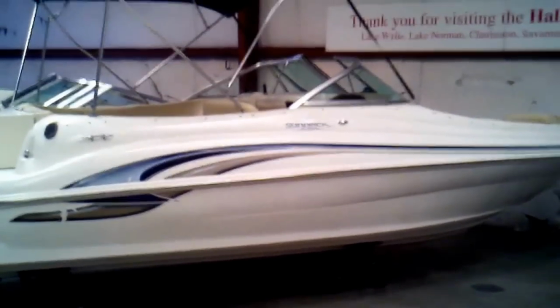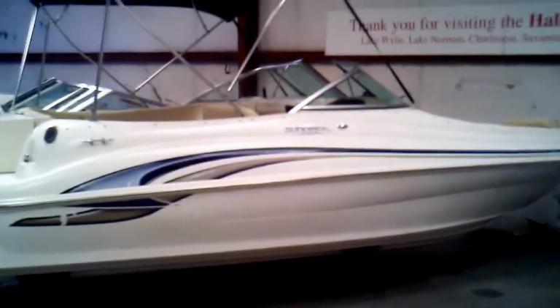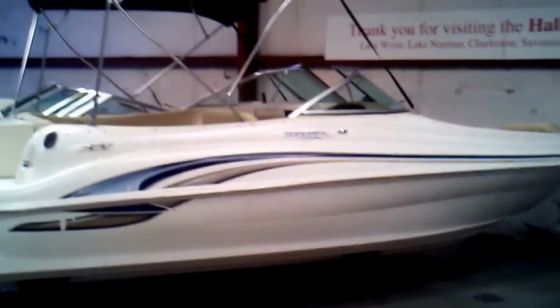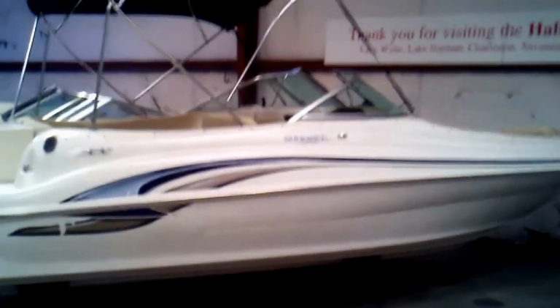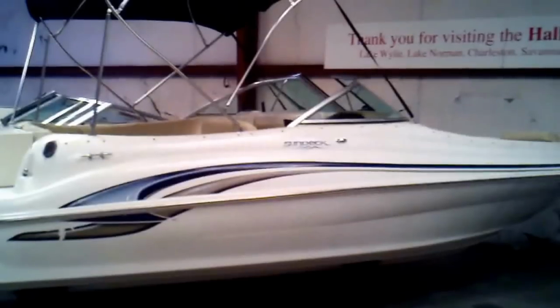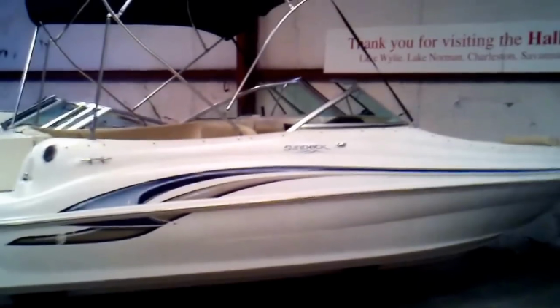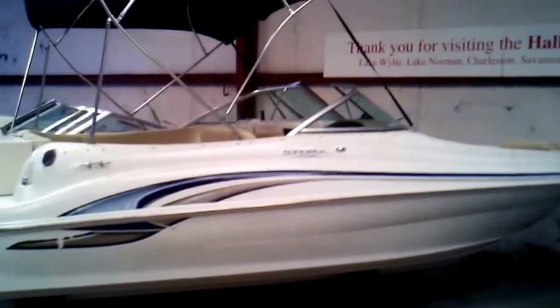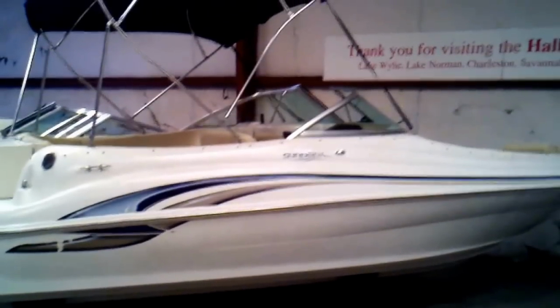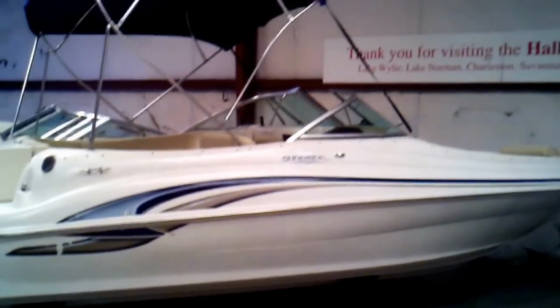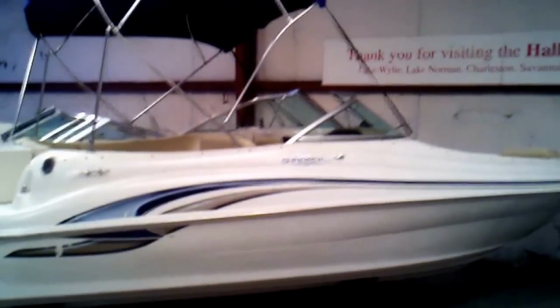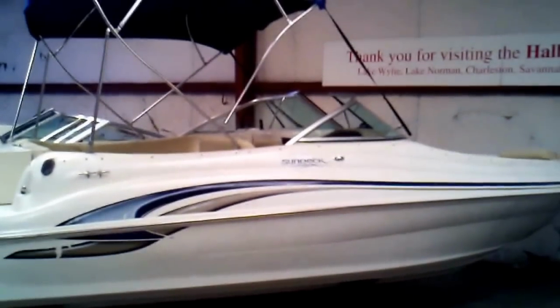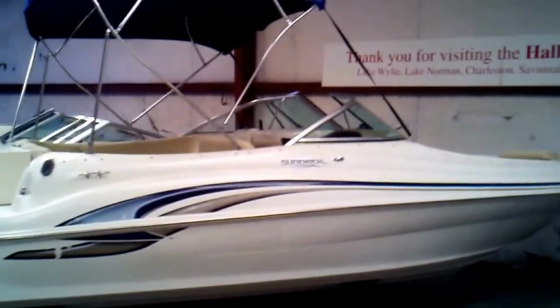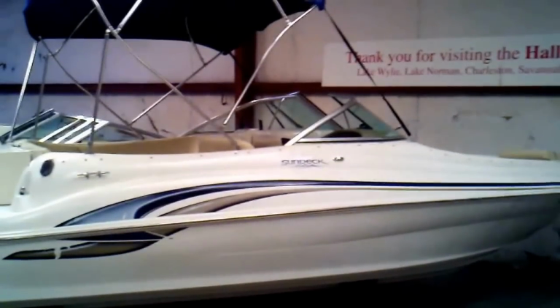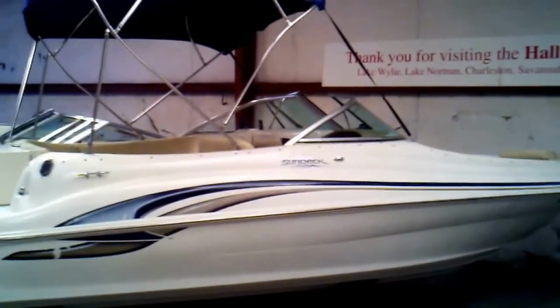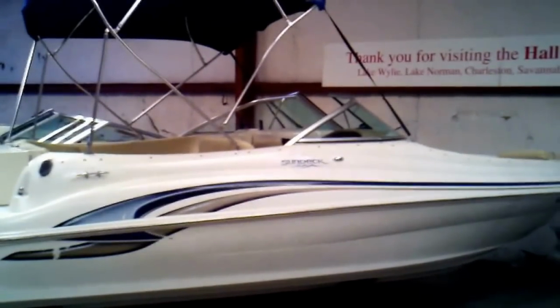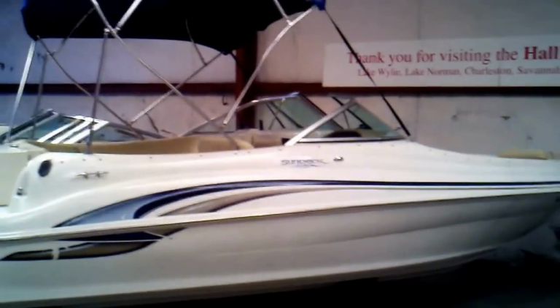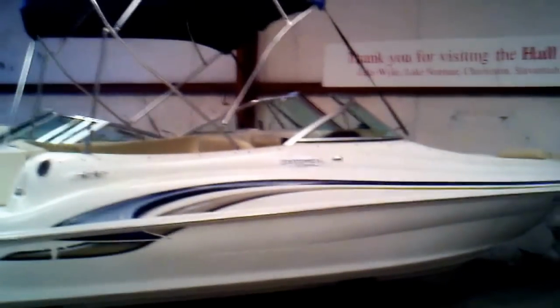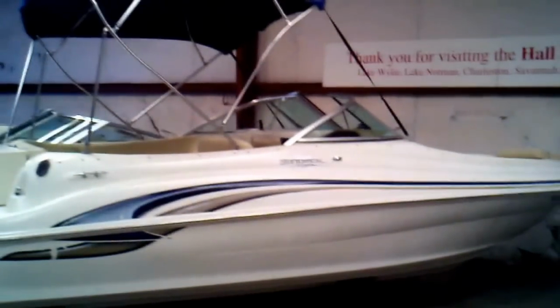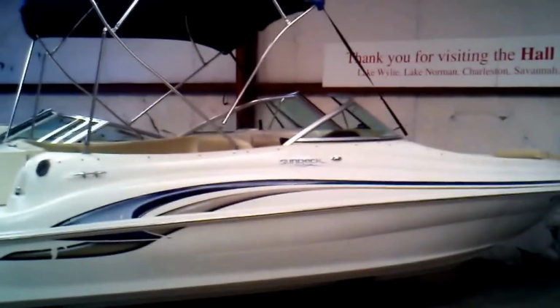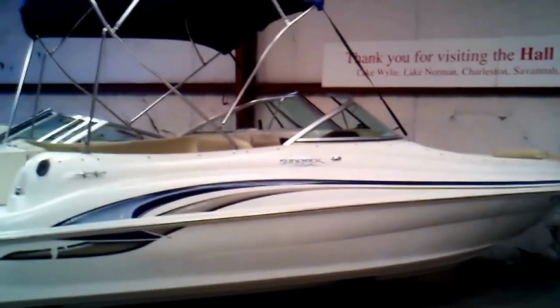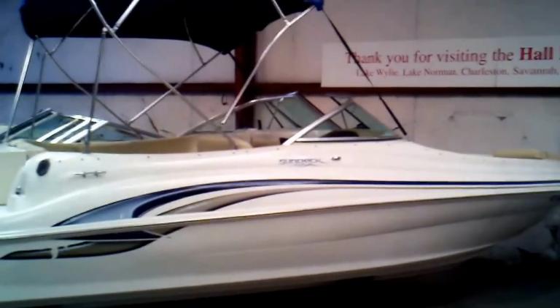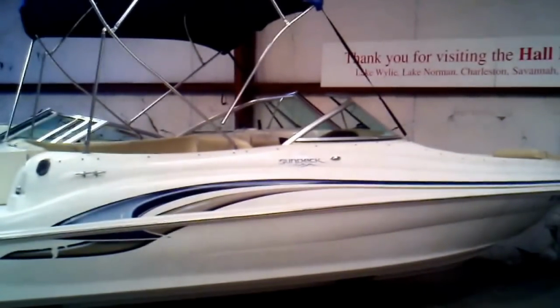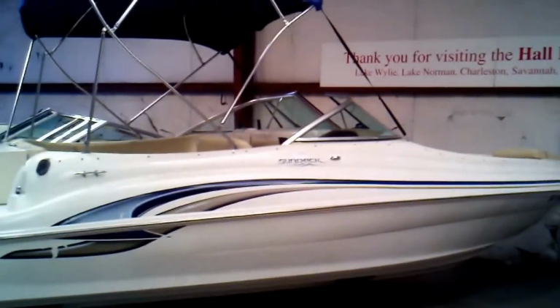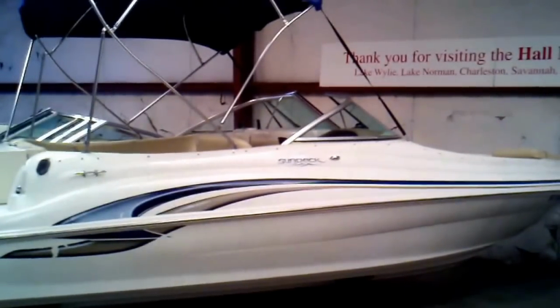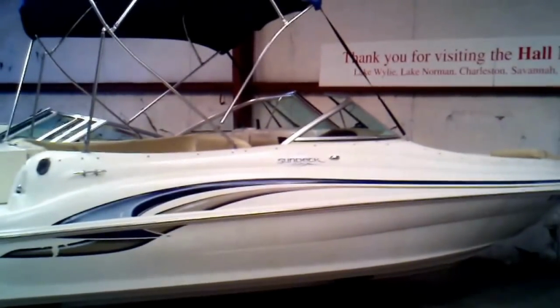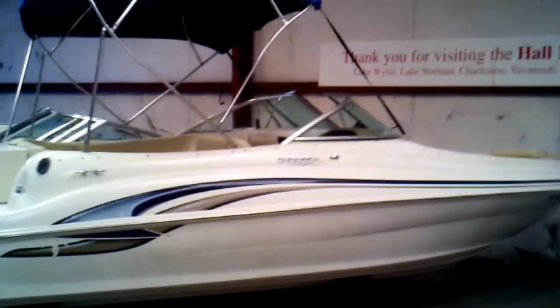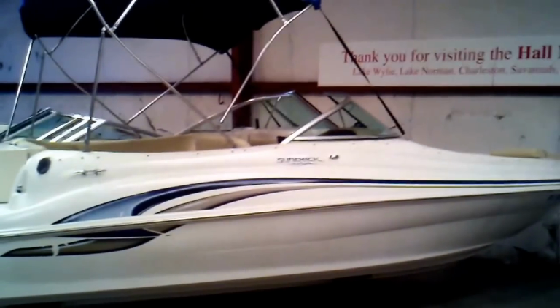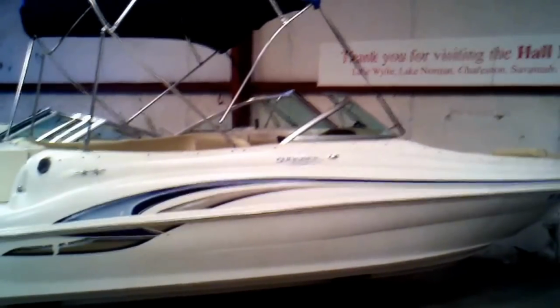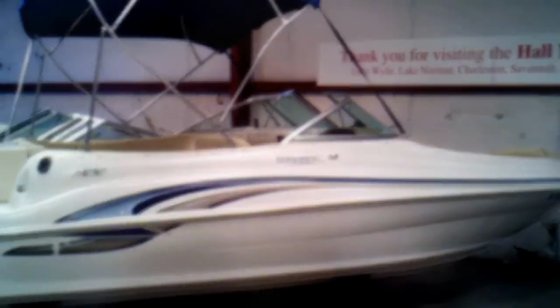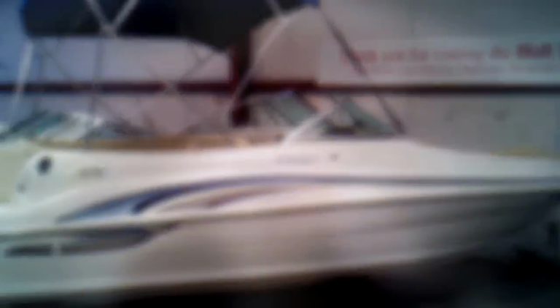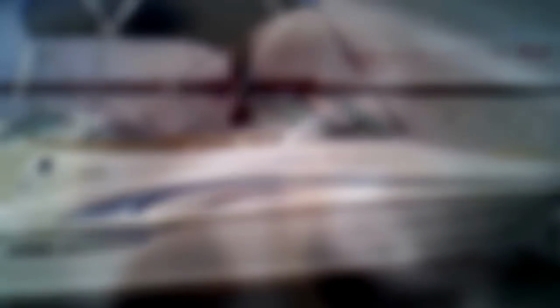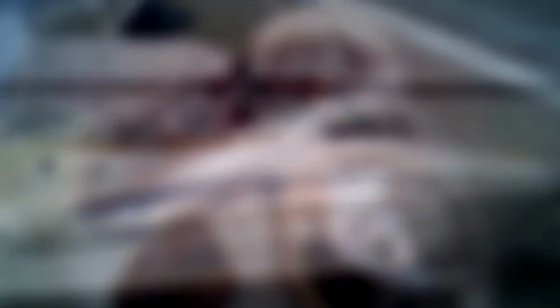The deck boat style — you've got canvas covers, you see the bimini top there. Just a good looking boat. Let's go ahead and take a look inside.